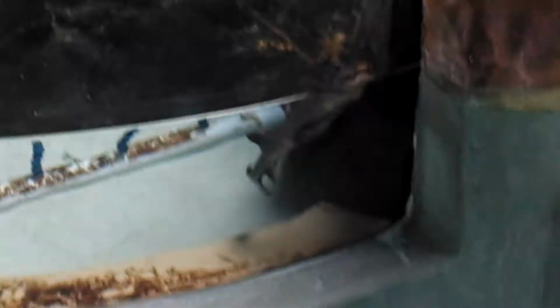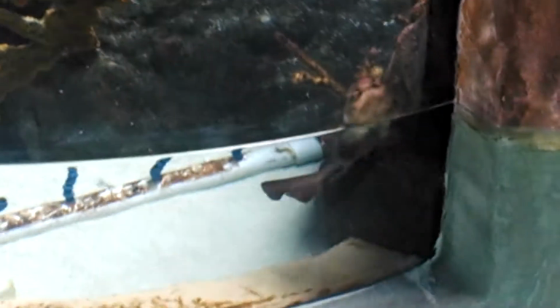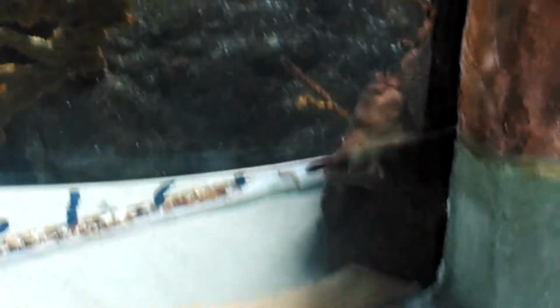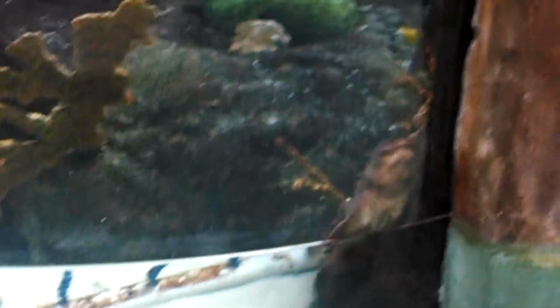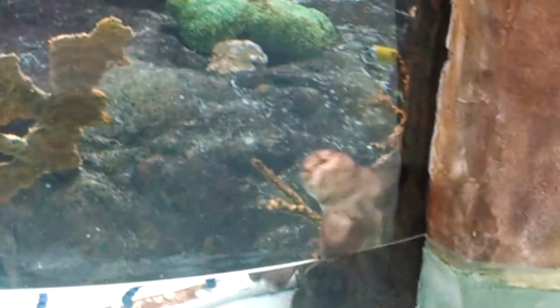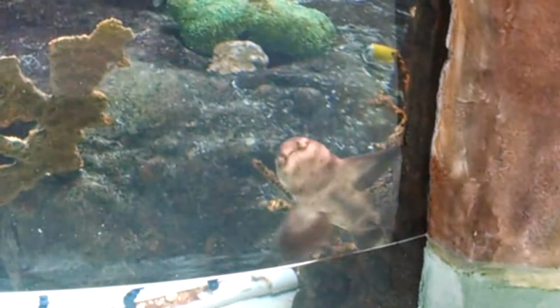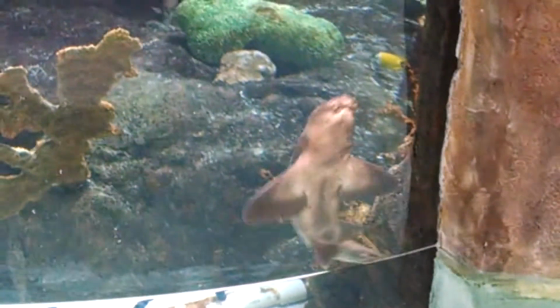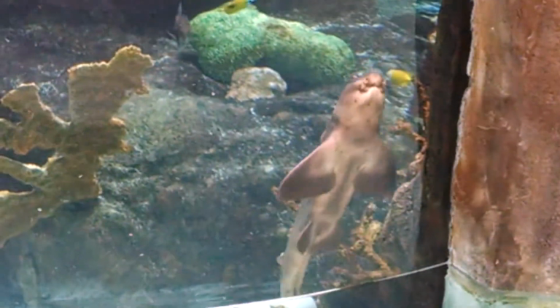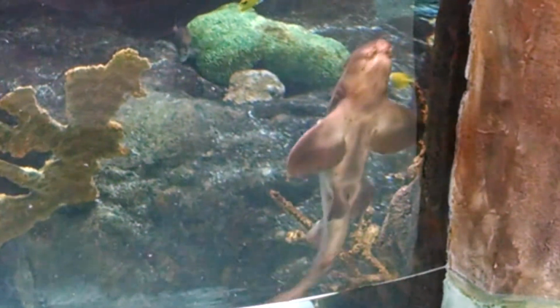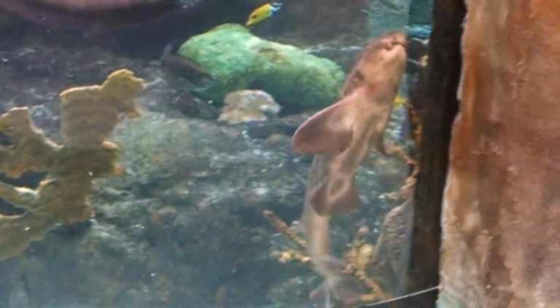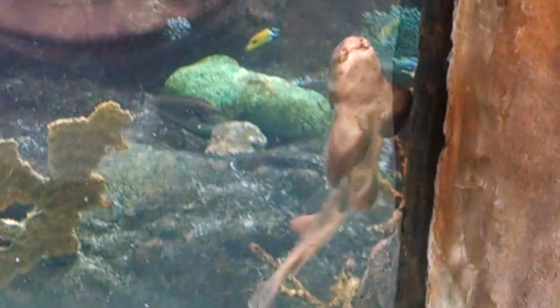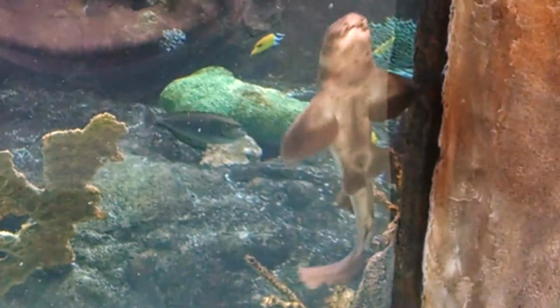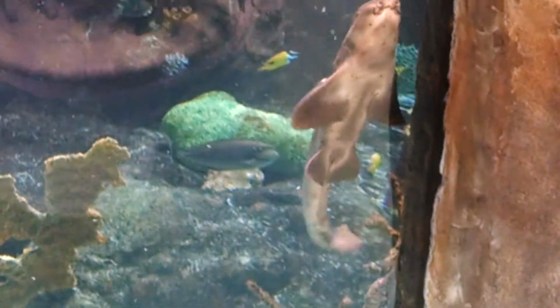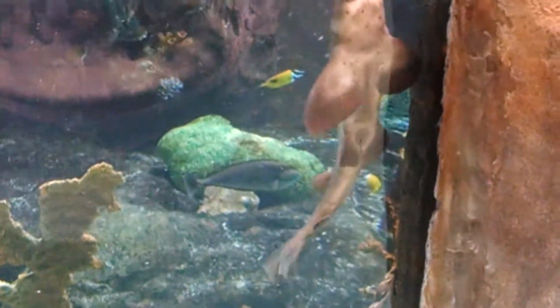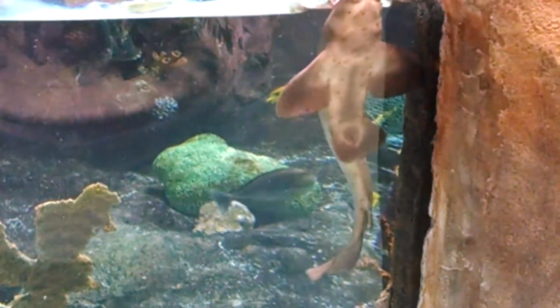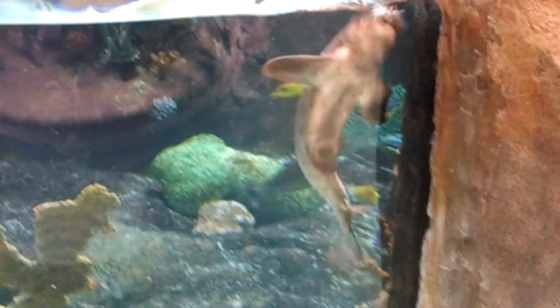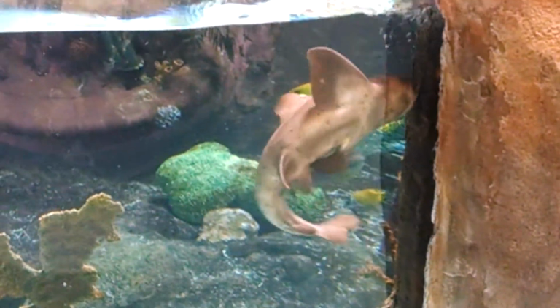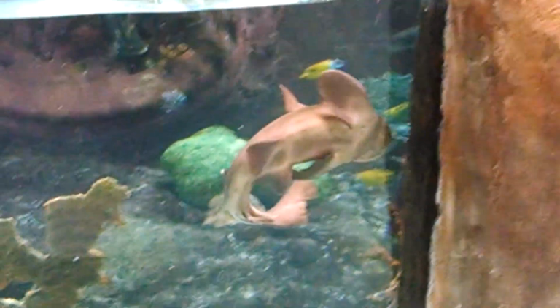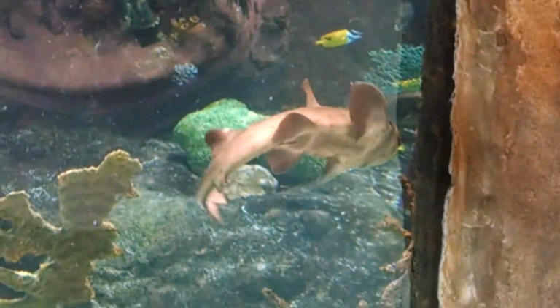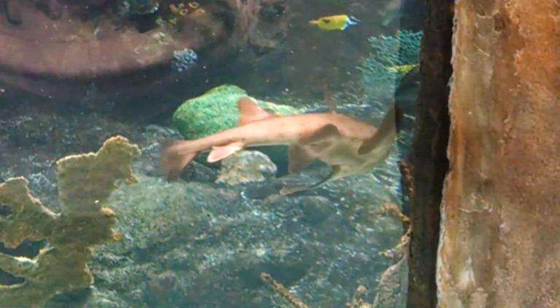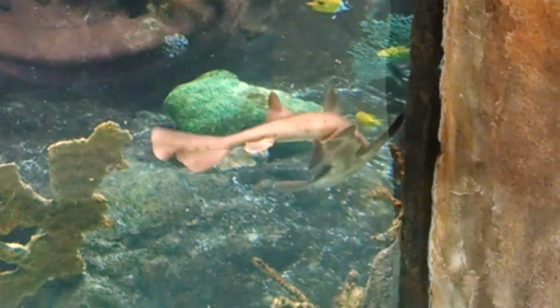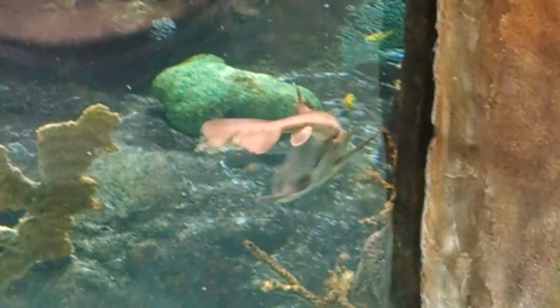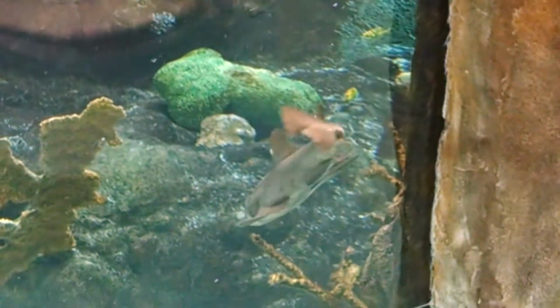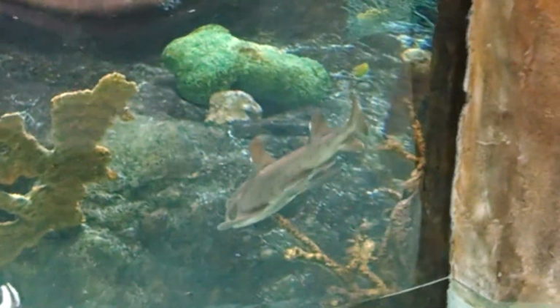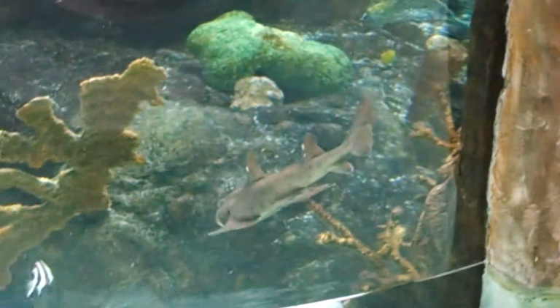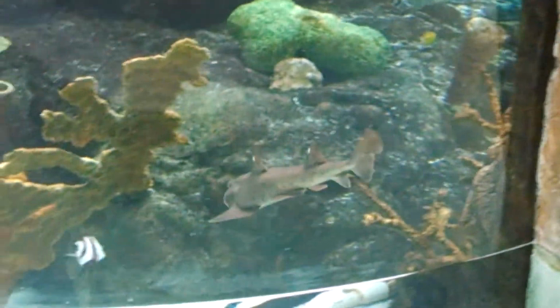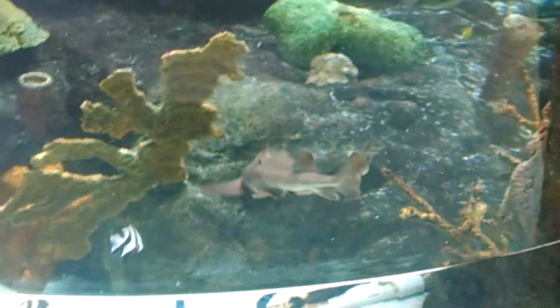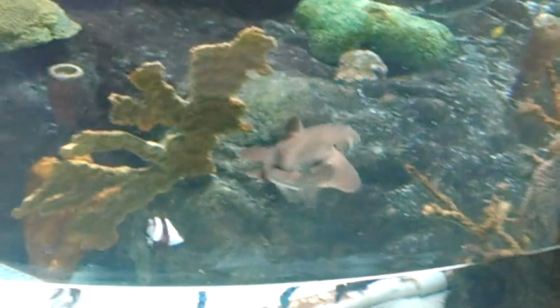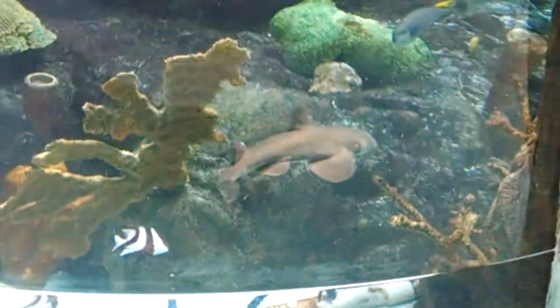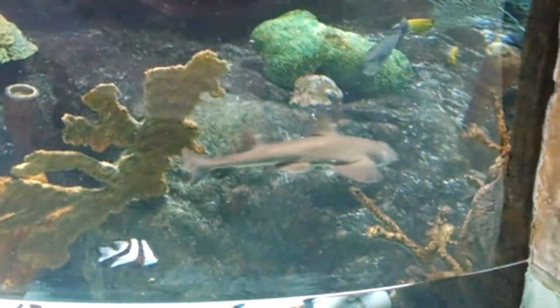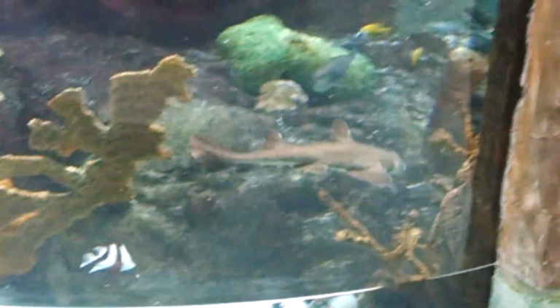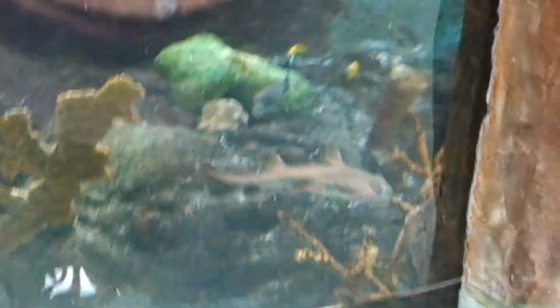A new horn shark that we added to a 9,000-gallon exhibit last week is swimming around and doing great. He got quite a bit to eat today.